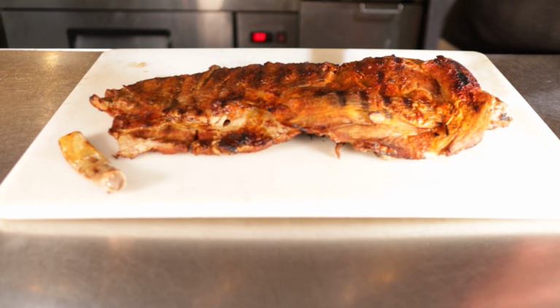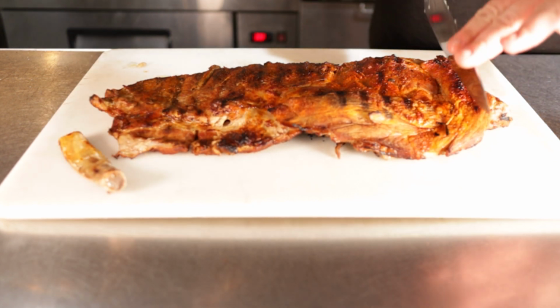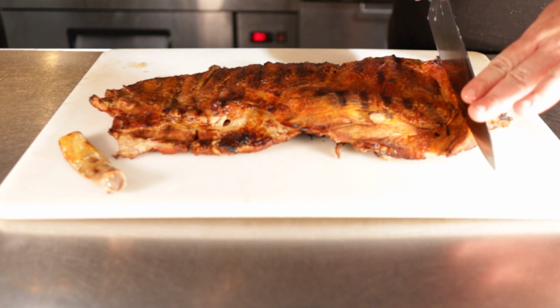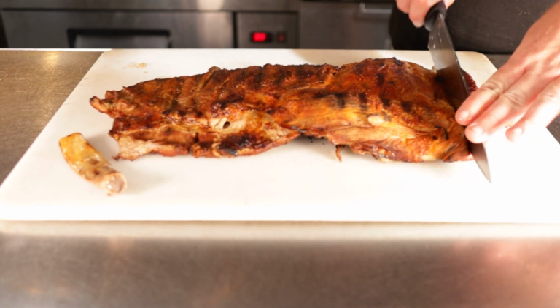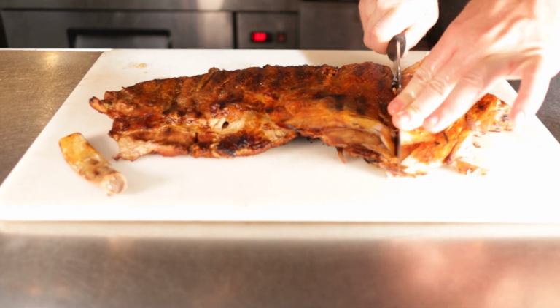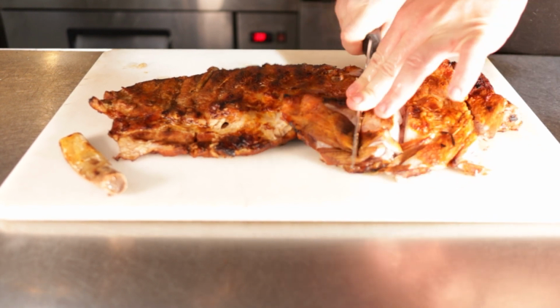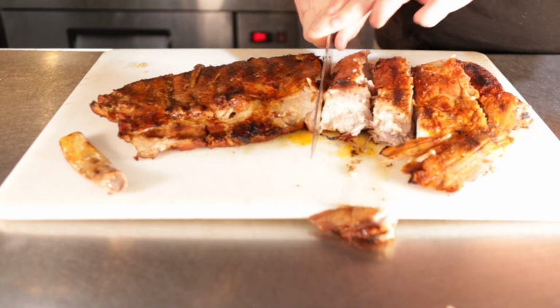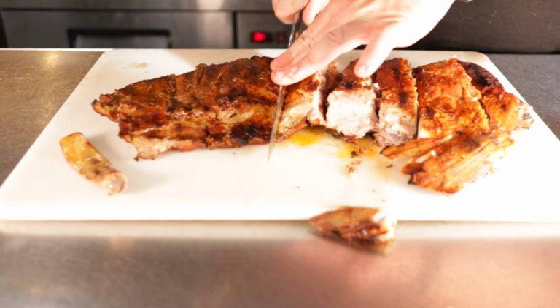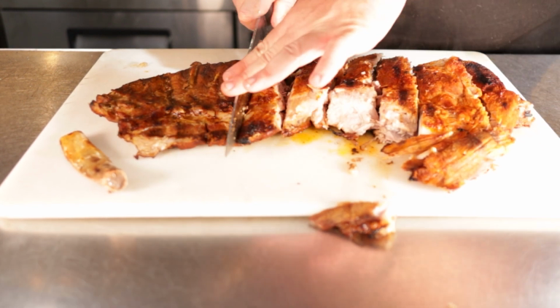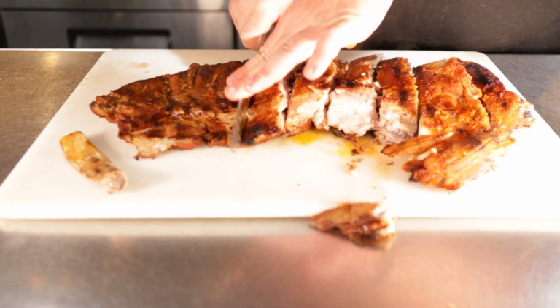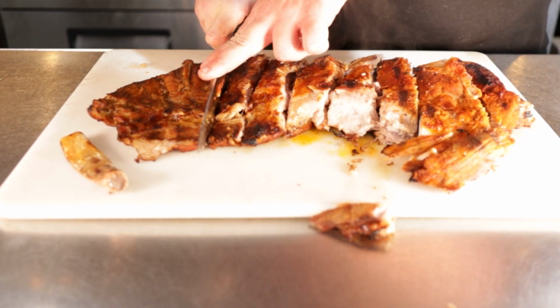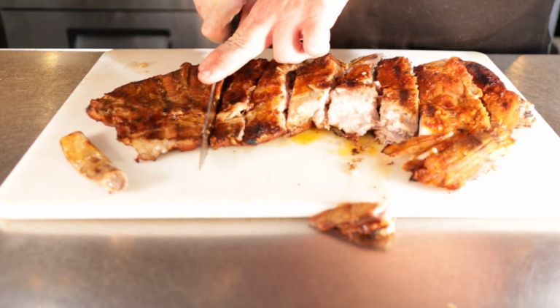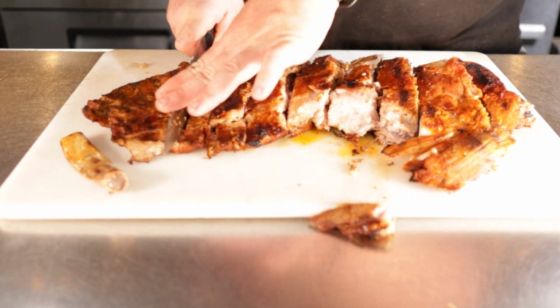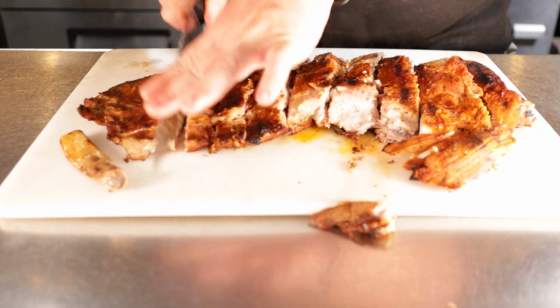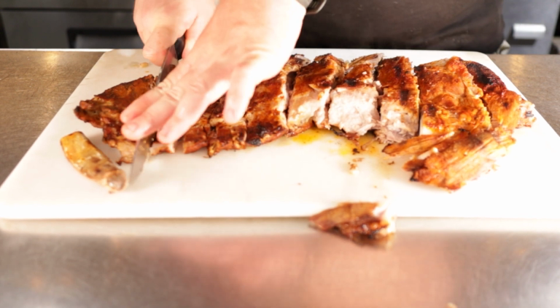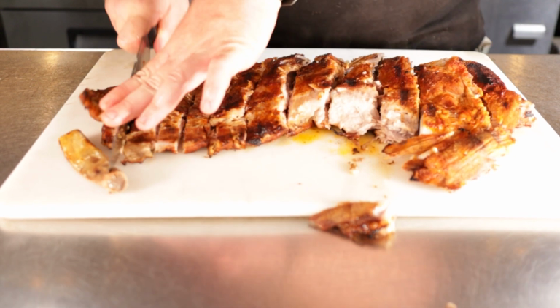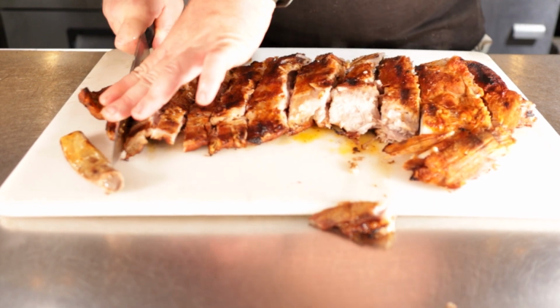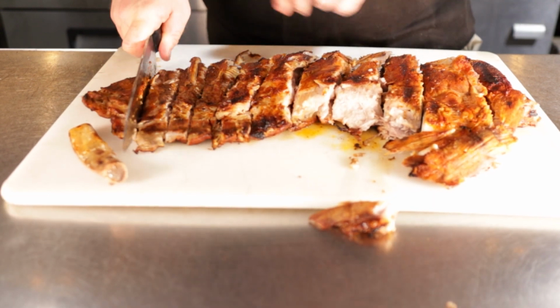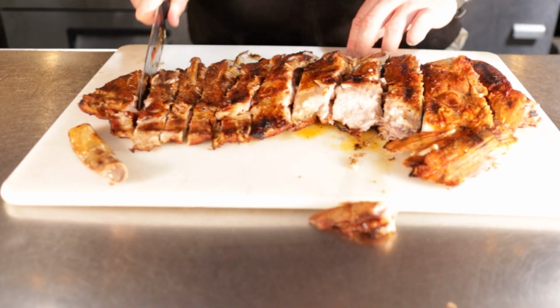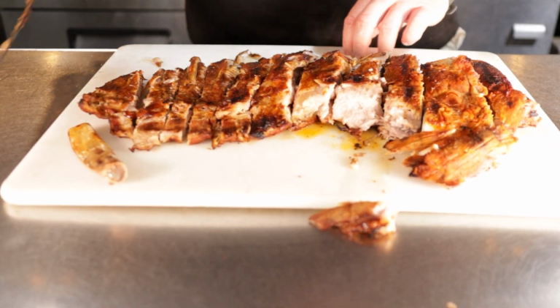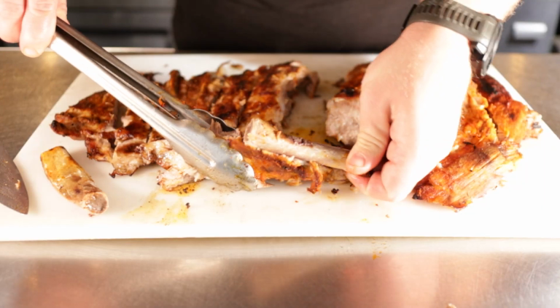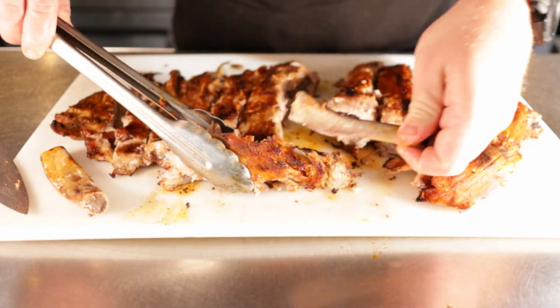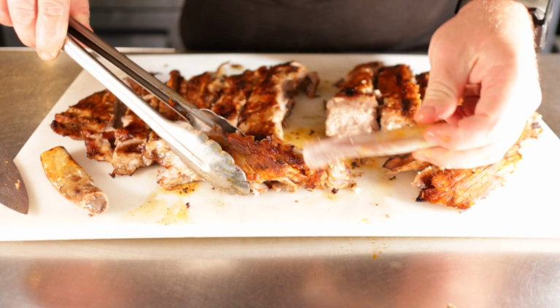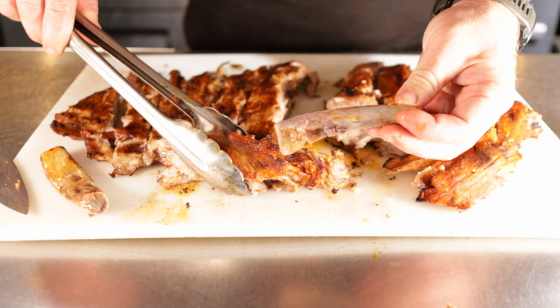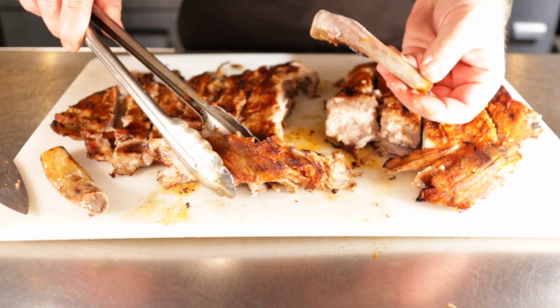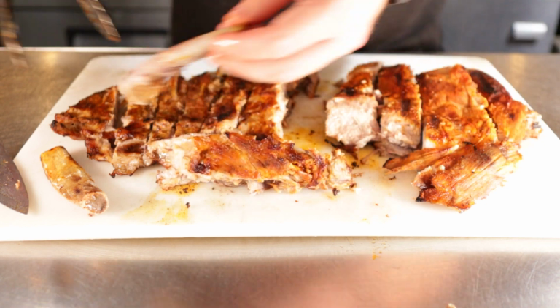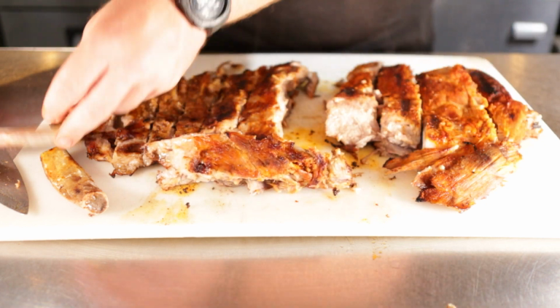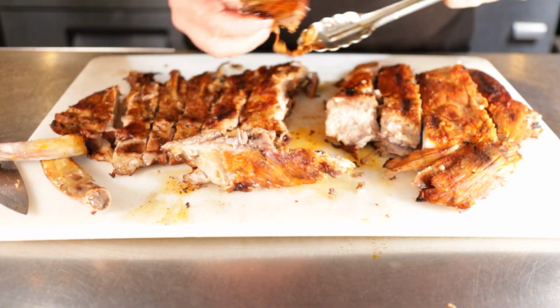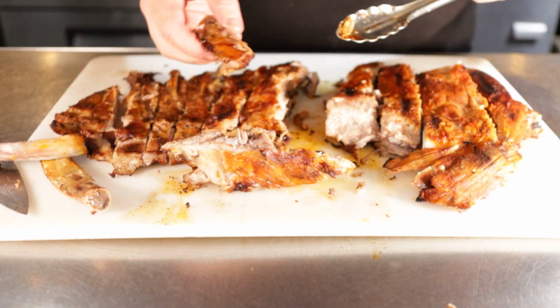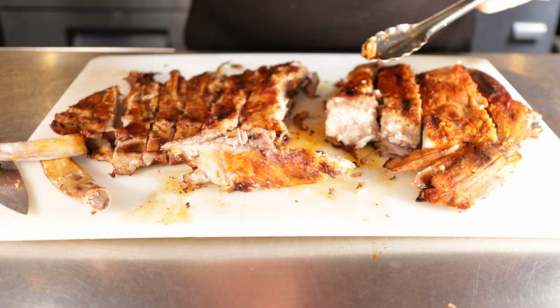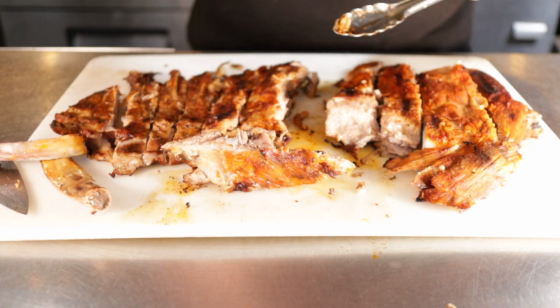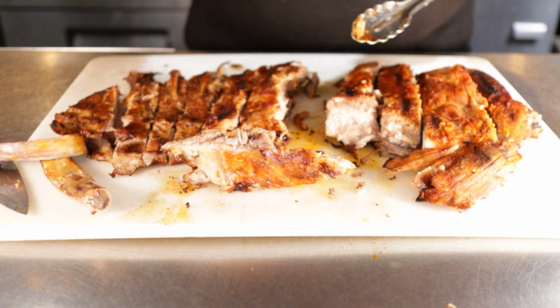After about 10 minutes total, I pulled these off and look at that — they have some nice color. Bones still kind of fall right out. Some people go with double bones, but I really like the single bone because it makes it a little bit easier to serve and eat. Rip the bone right out because it's still amazing every single time.